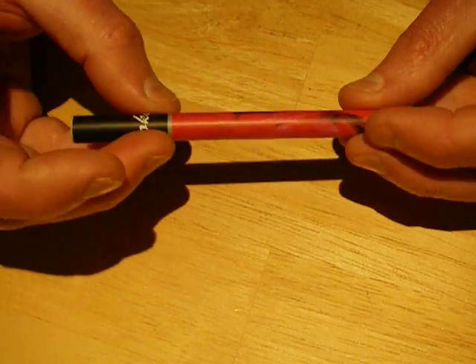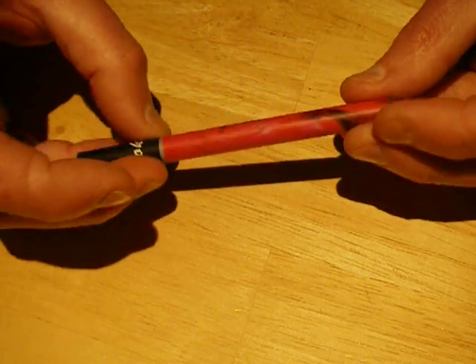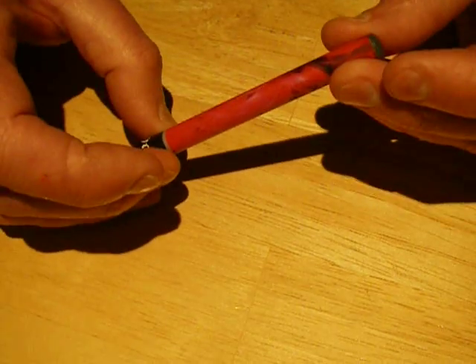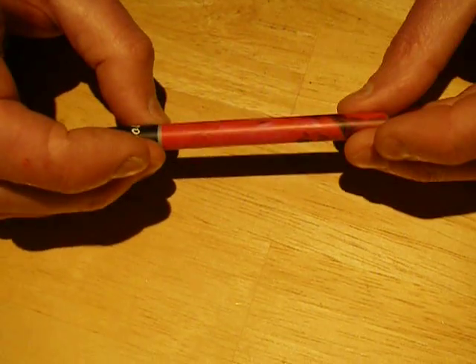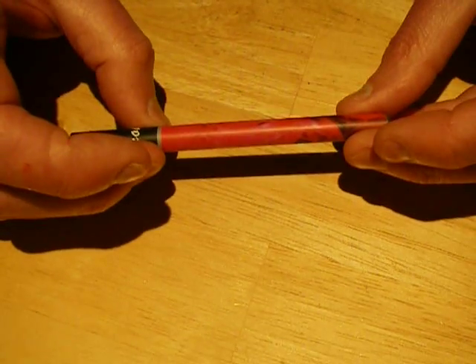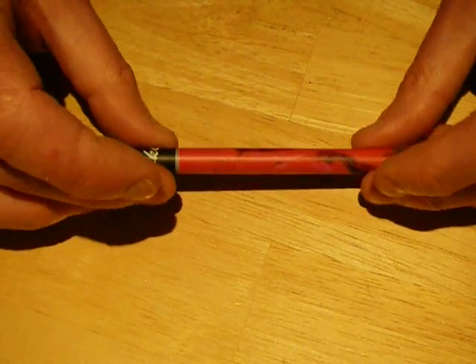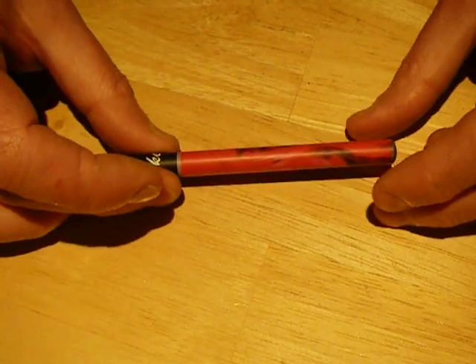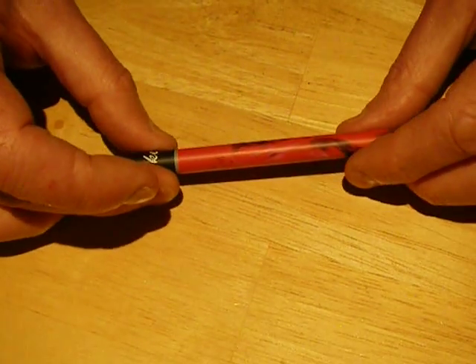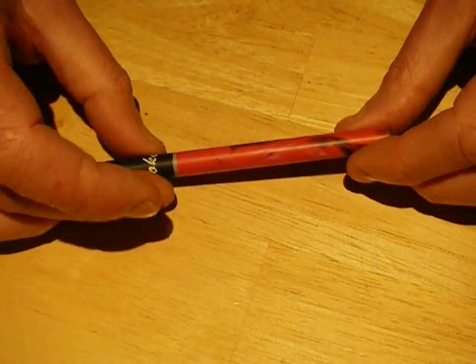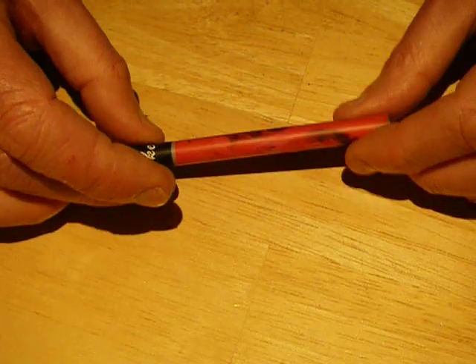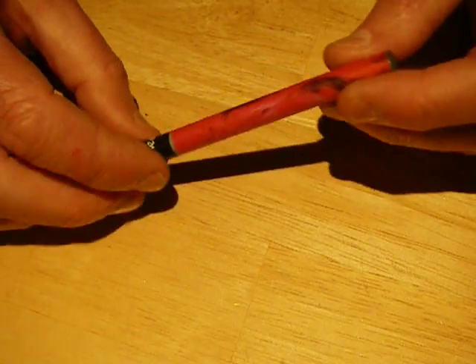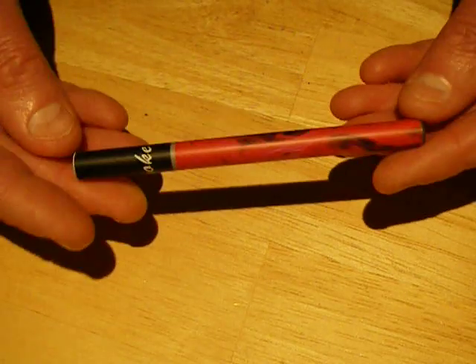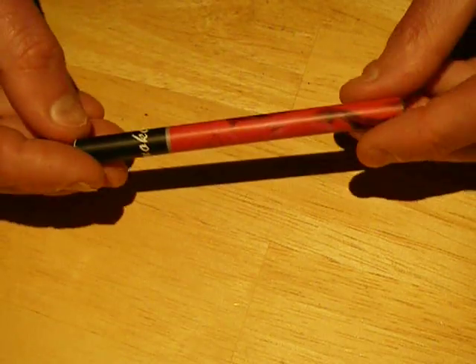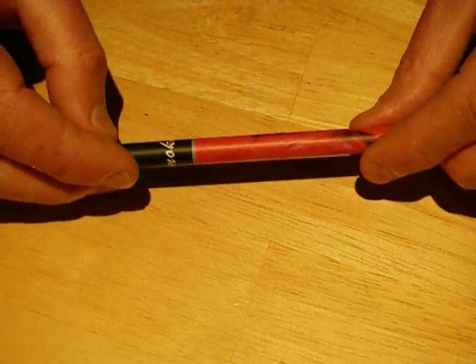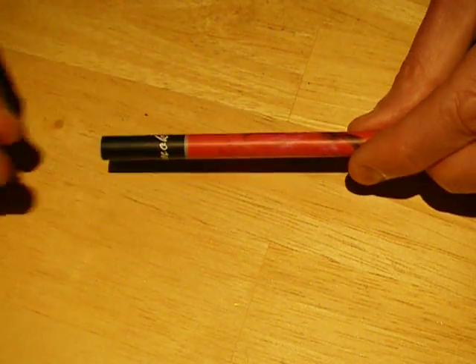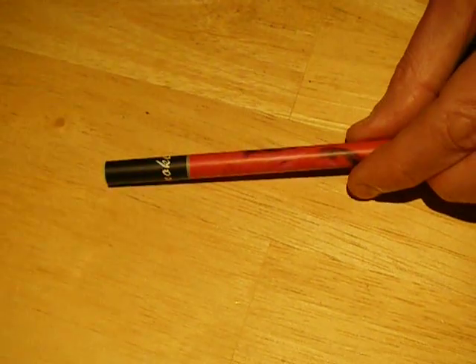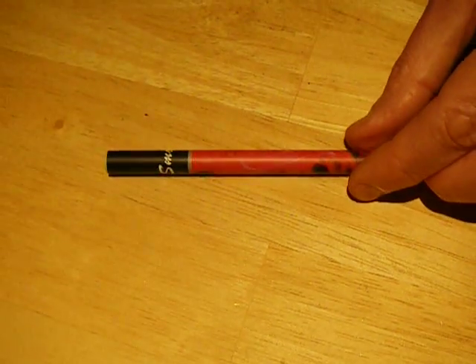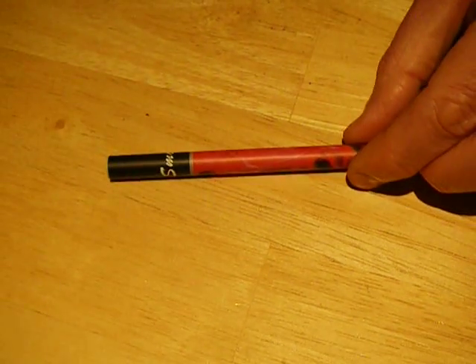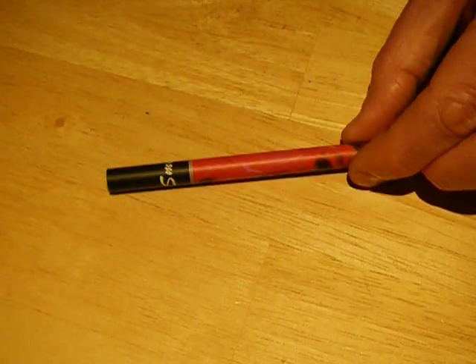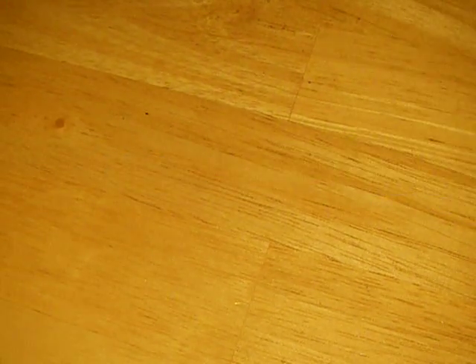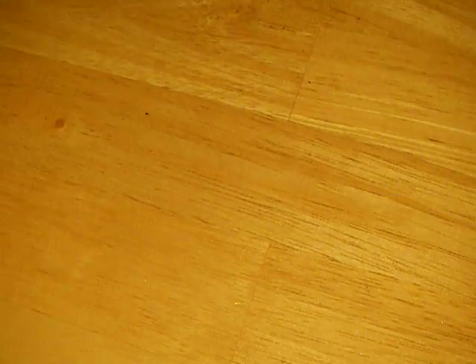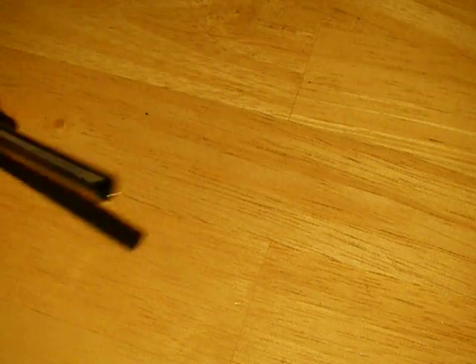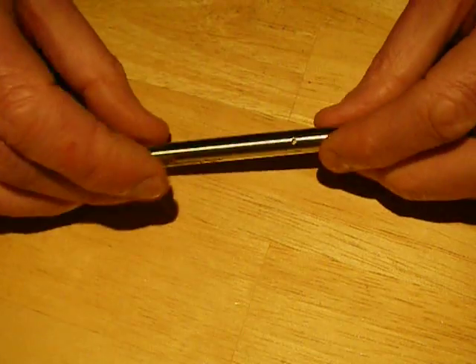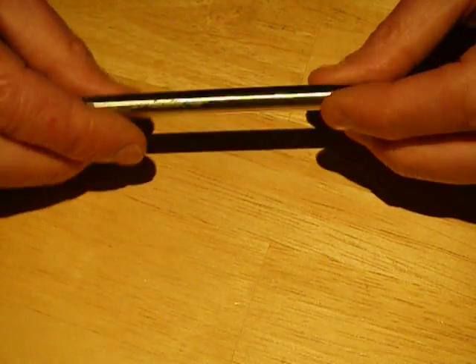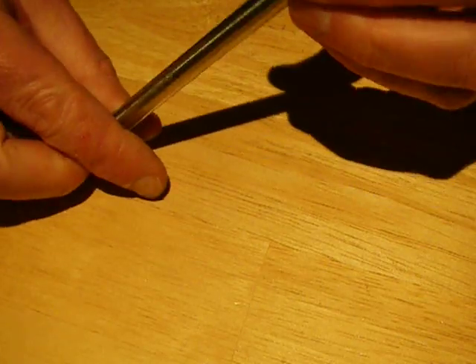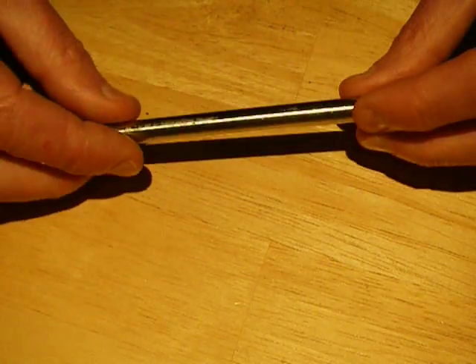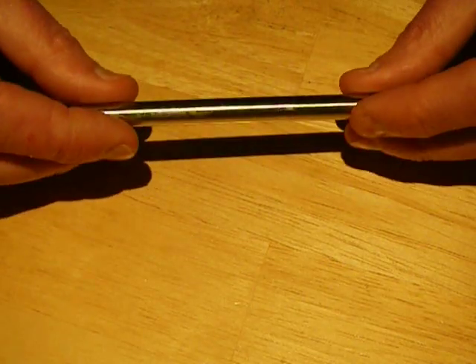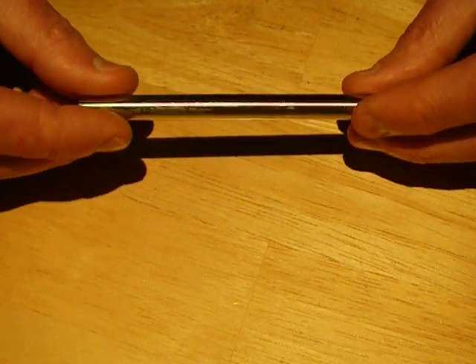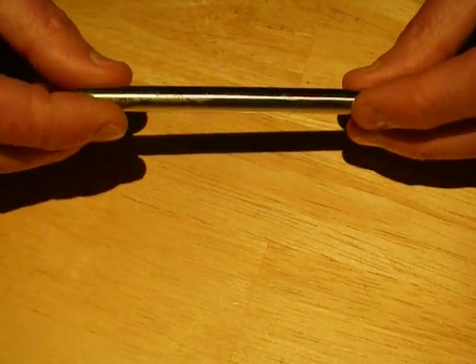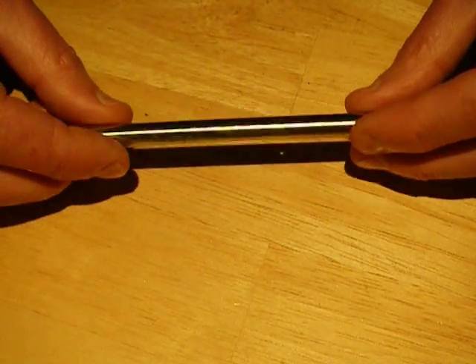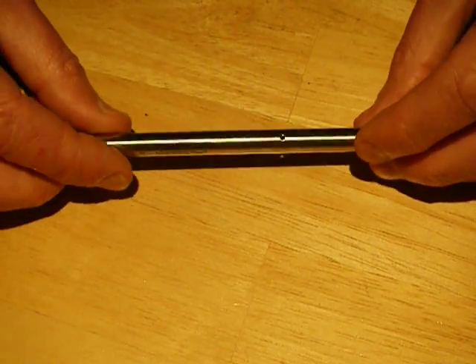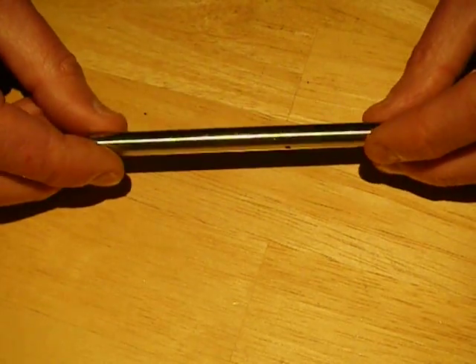How do you fit something that actually lasts a fair long time into such a small package? So I bought another, and when one was empty, I emptied it, and this is what I found inside.